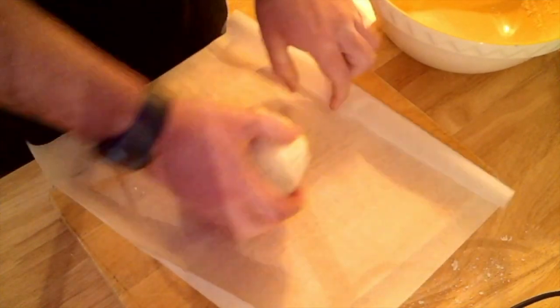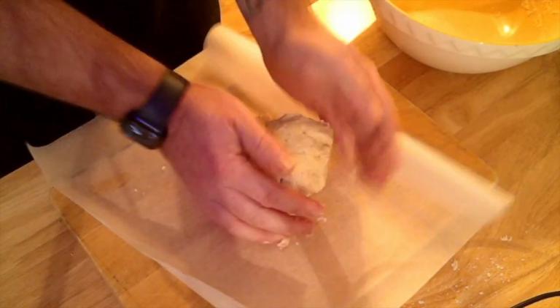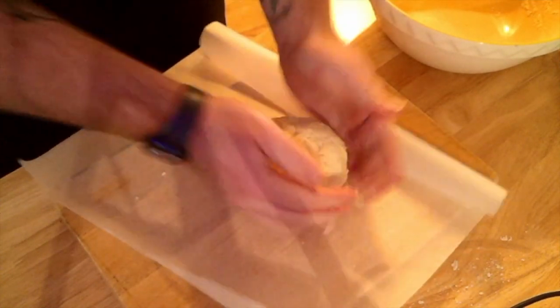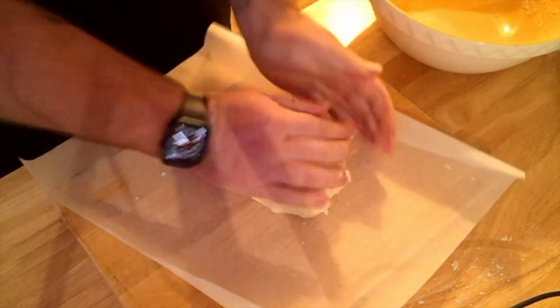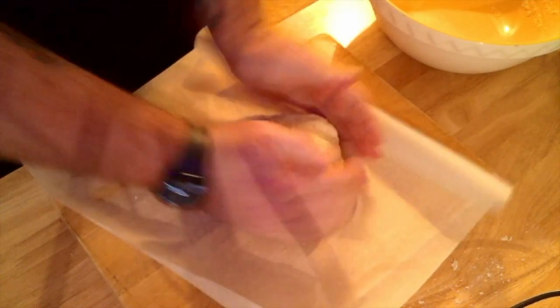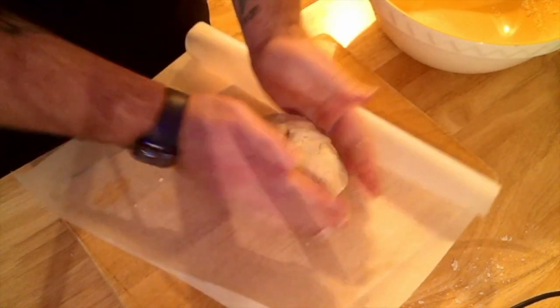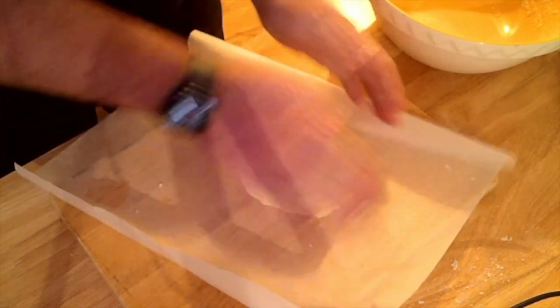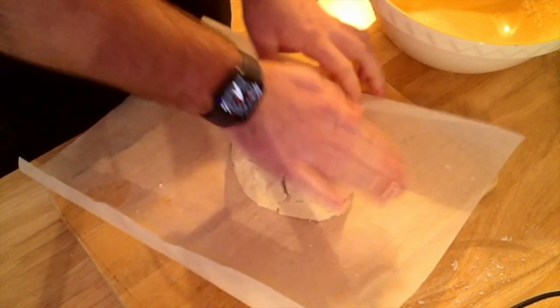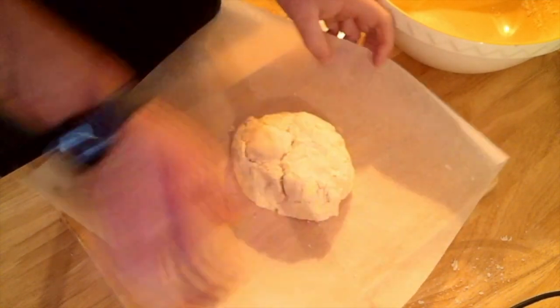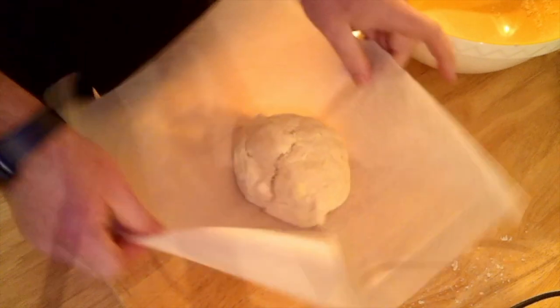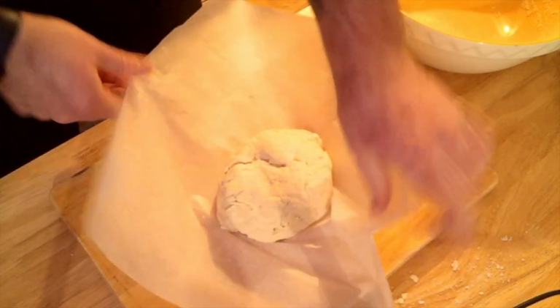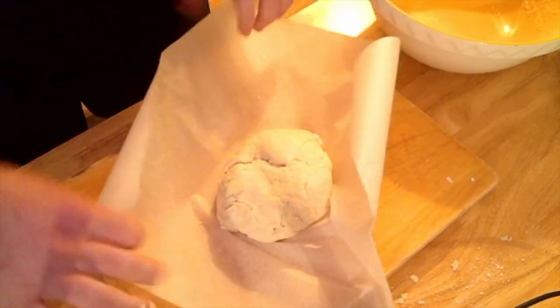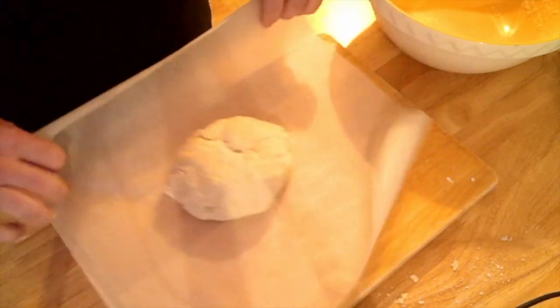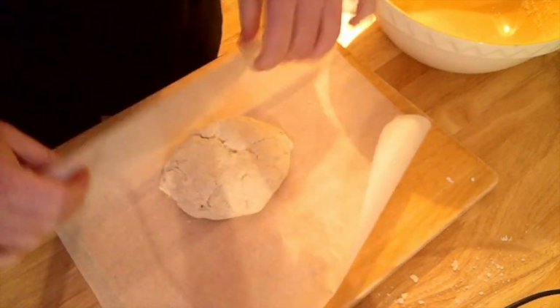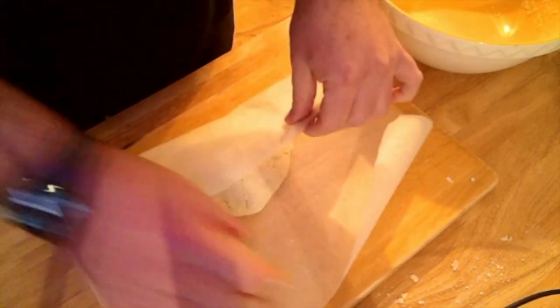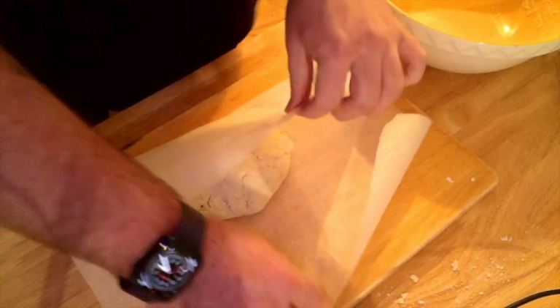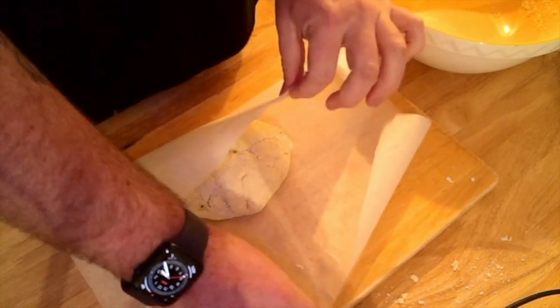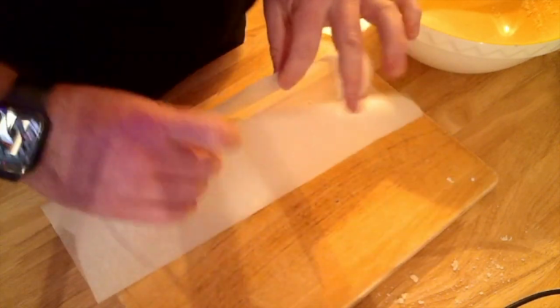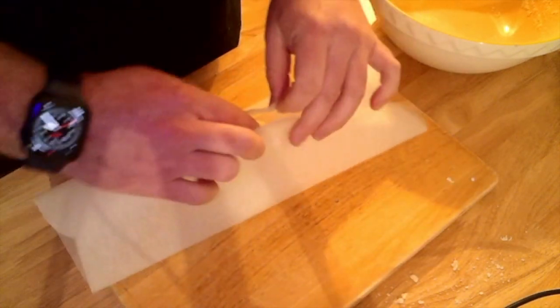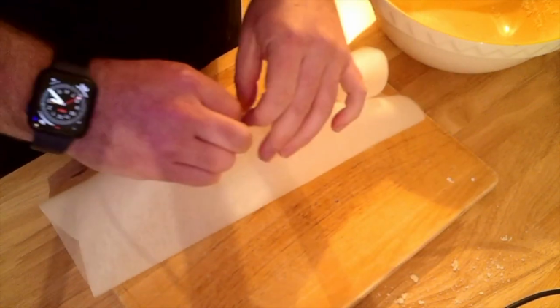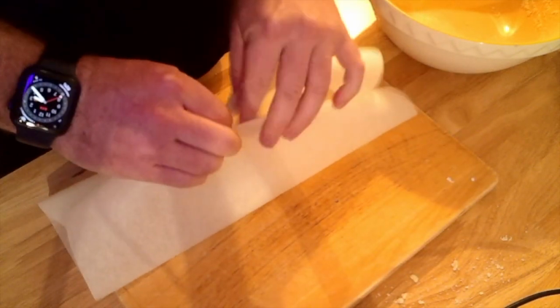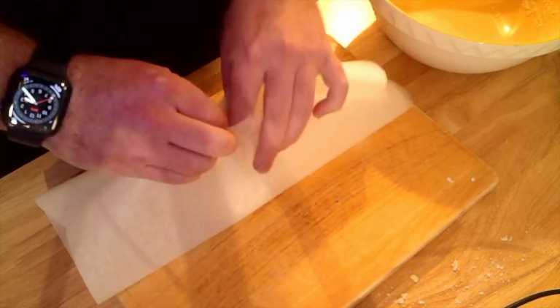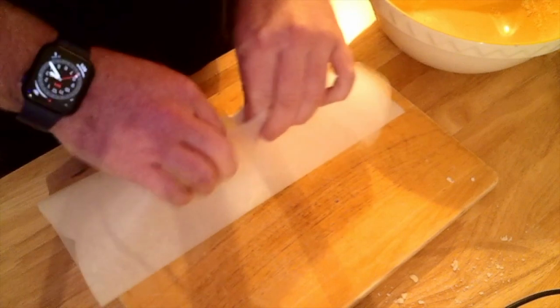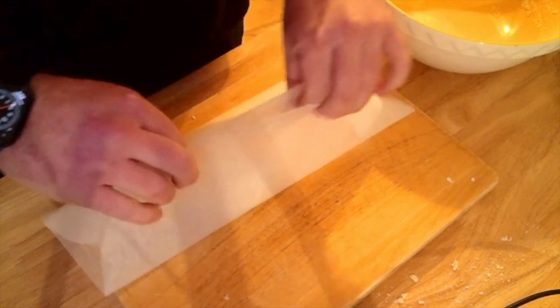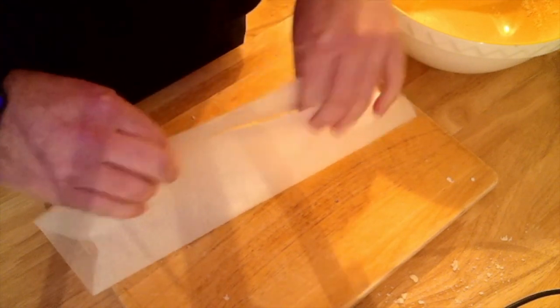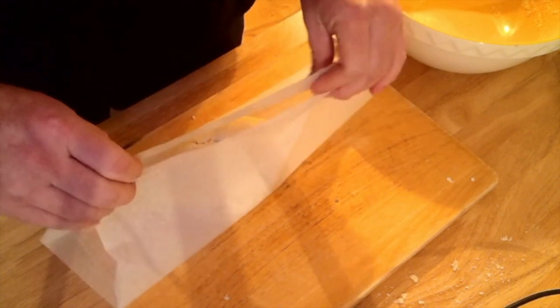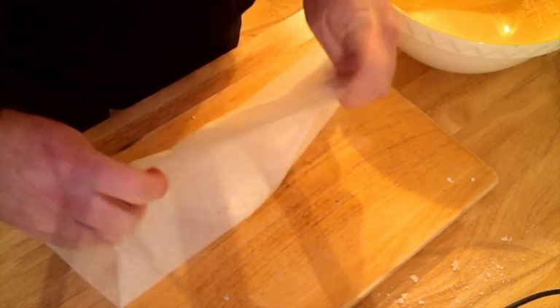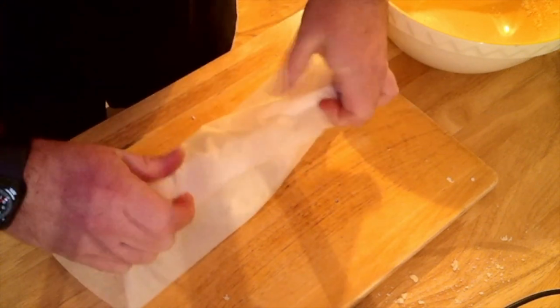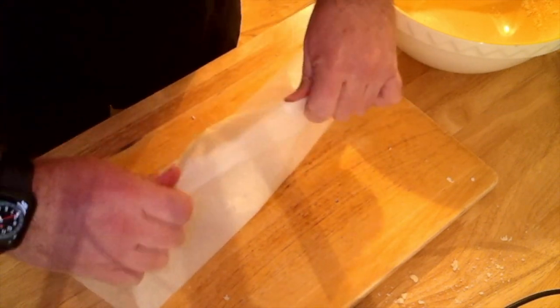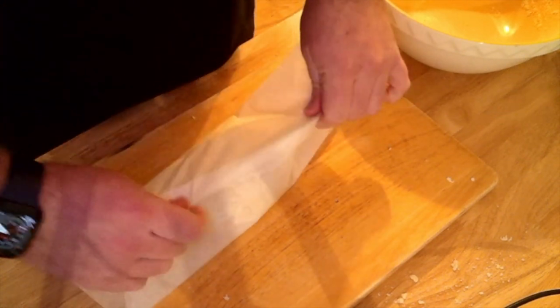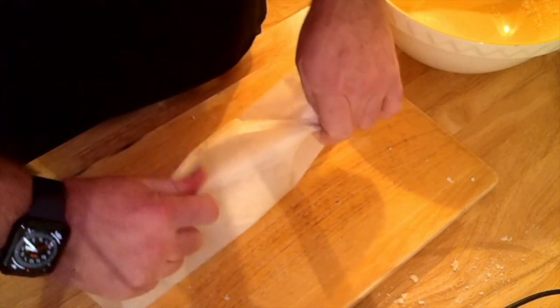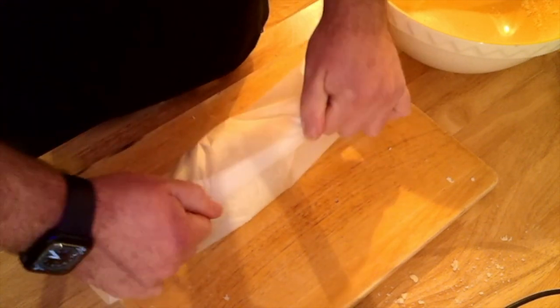Next up we're going to take the dough out of the bowl and place it onto greaseproof paper. I prefer using this to cling film as it stops the pastry from sweating. We're going to wrap it up into a small parcel ready for putting in the fridge.